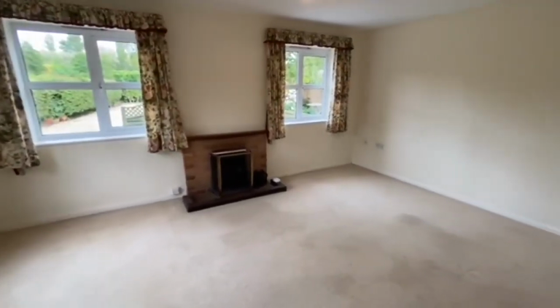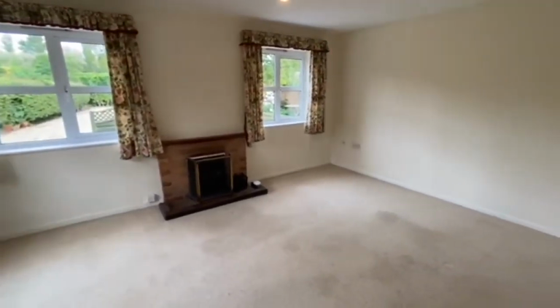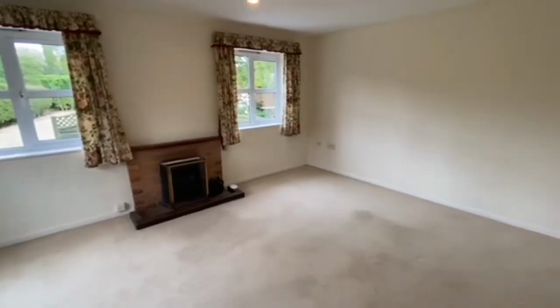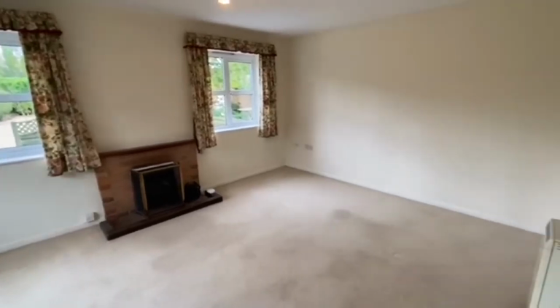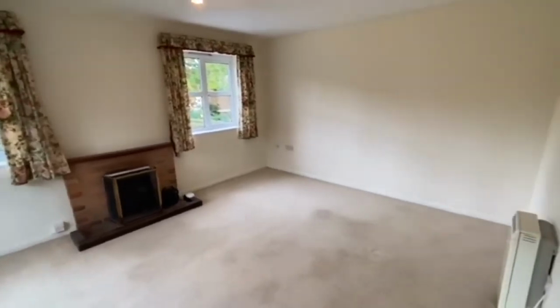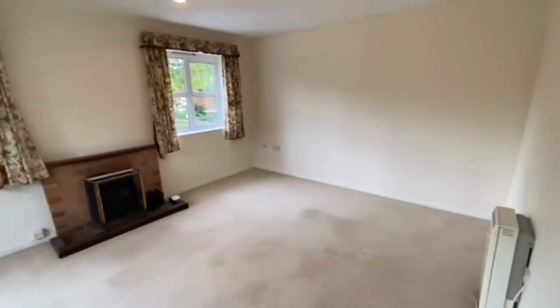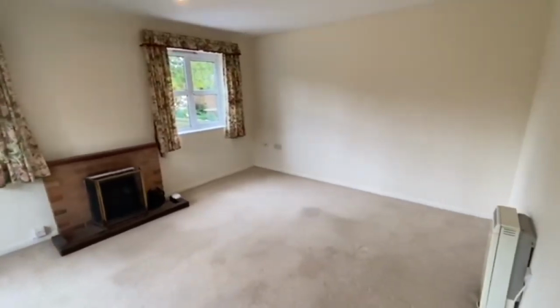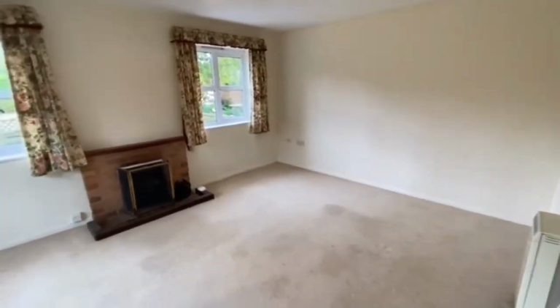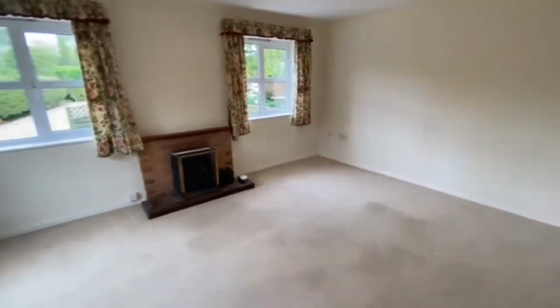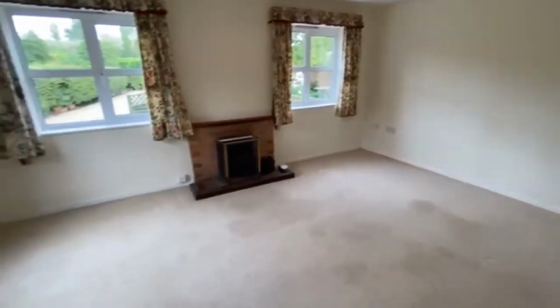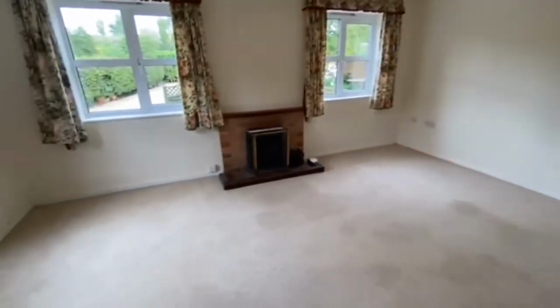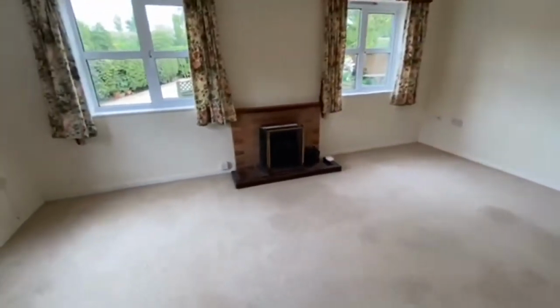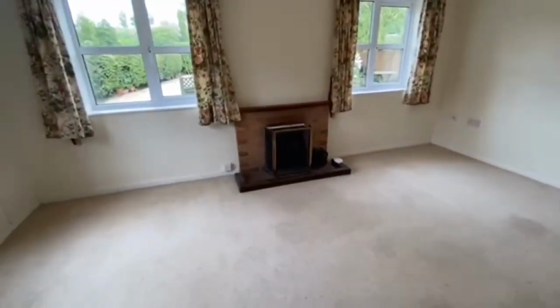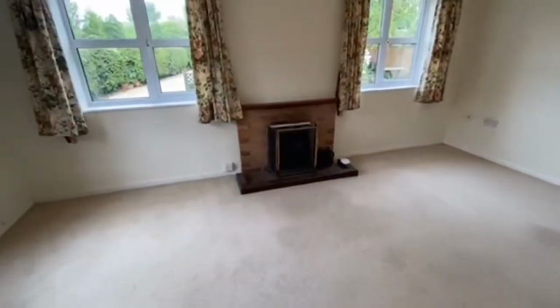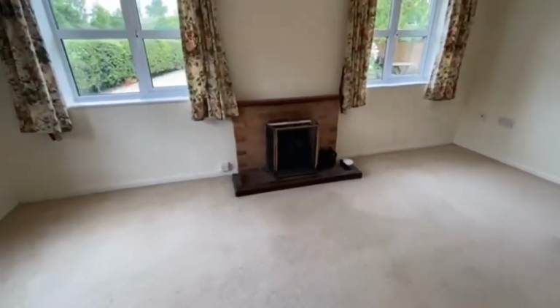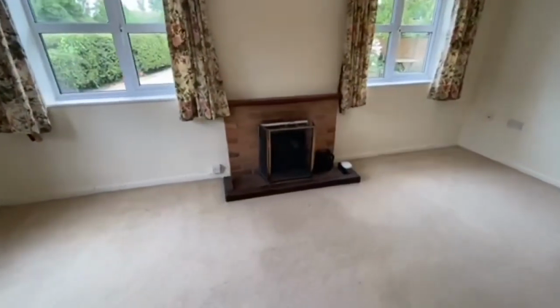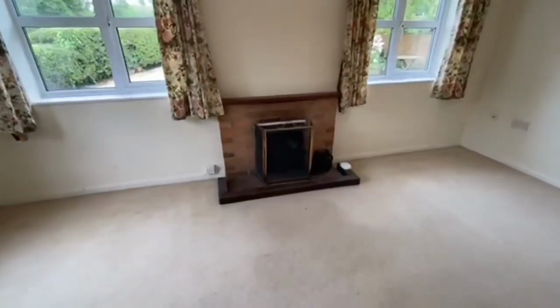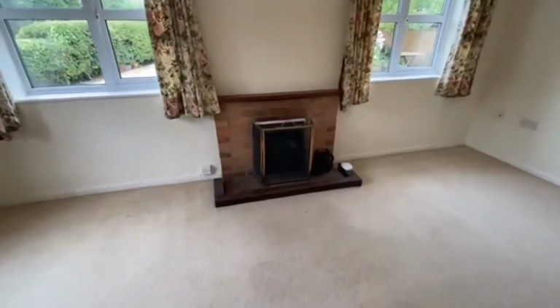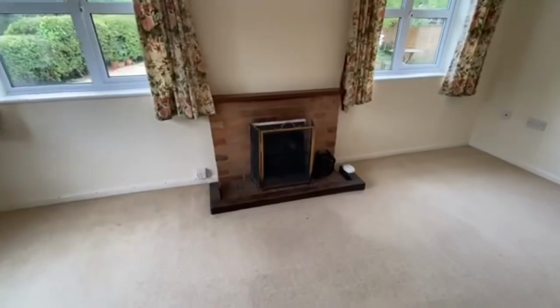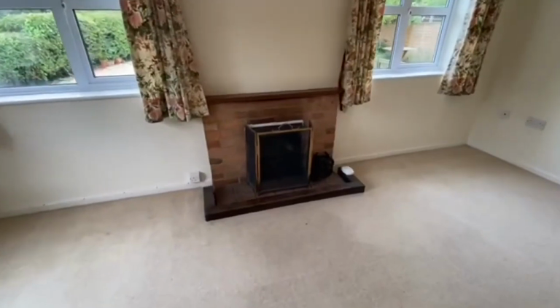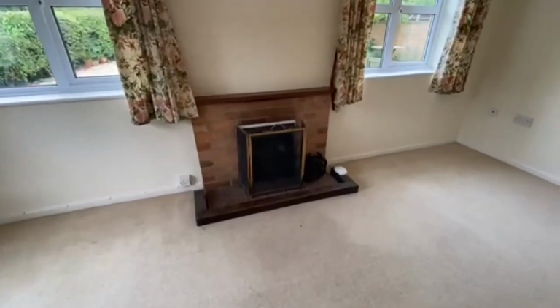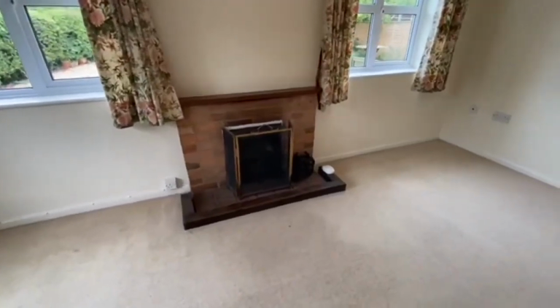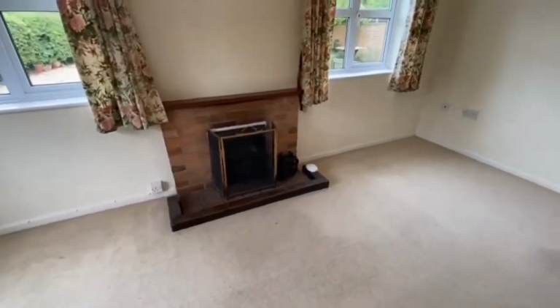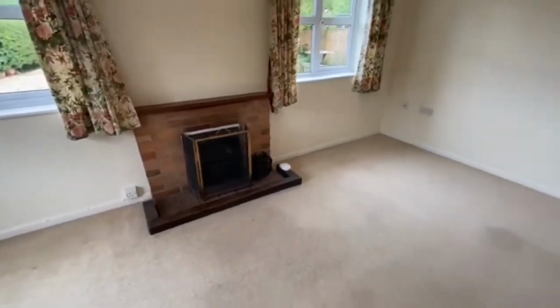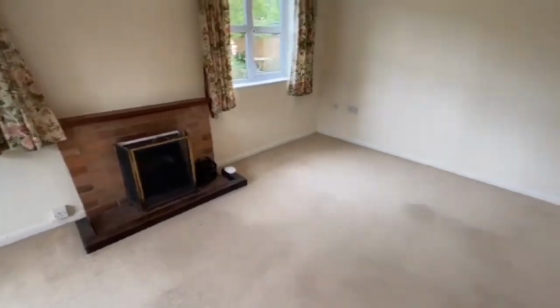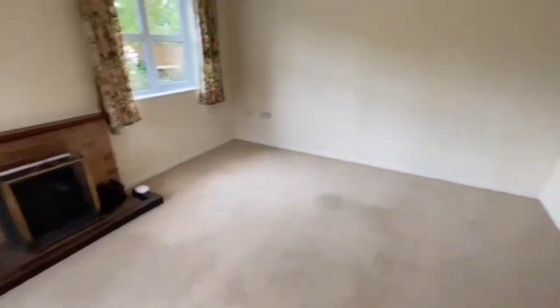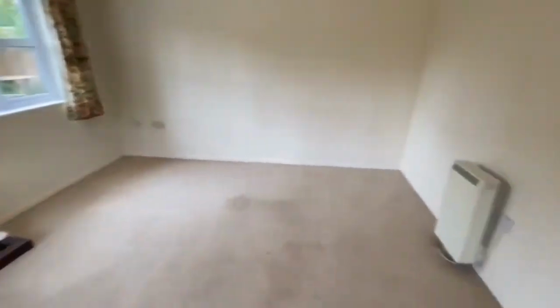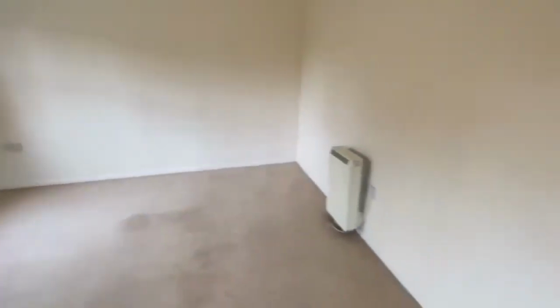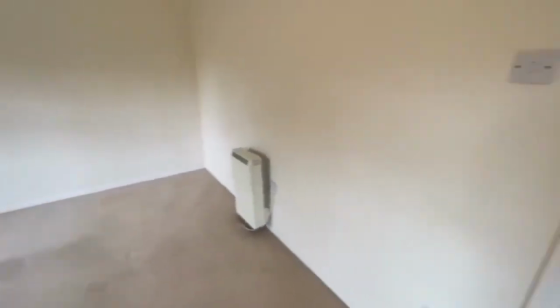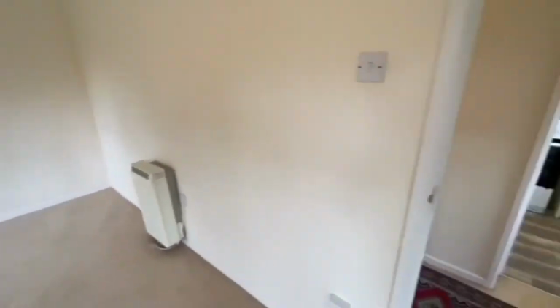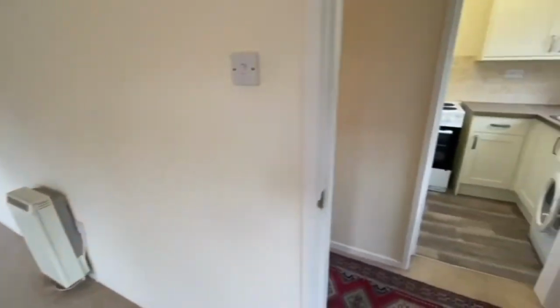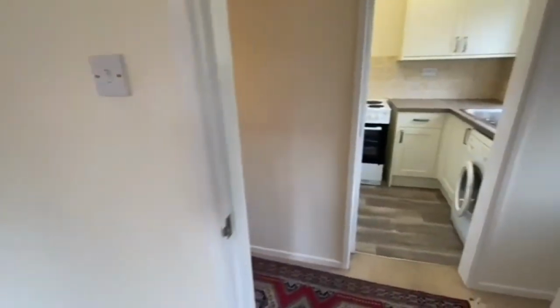It's a lovely room, double aspect, with lots of natural light and plenty of space as you can see.